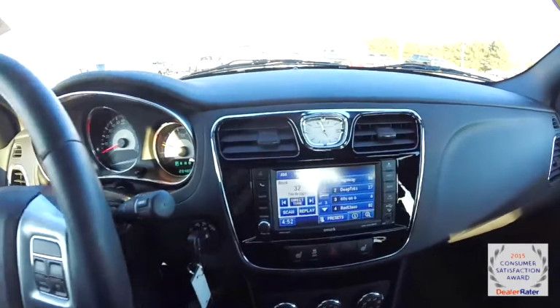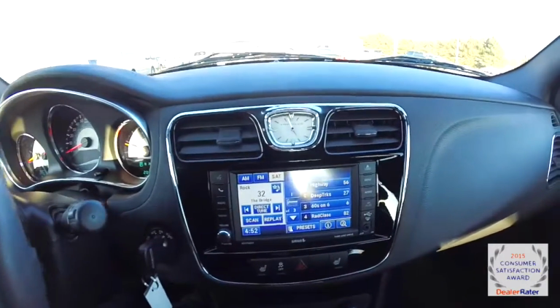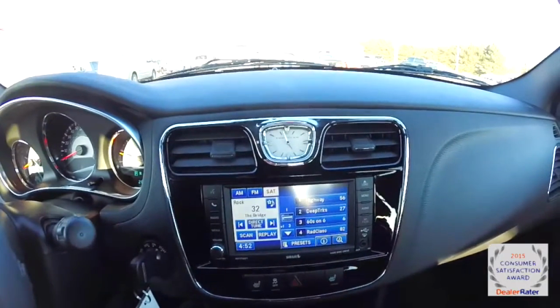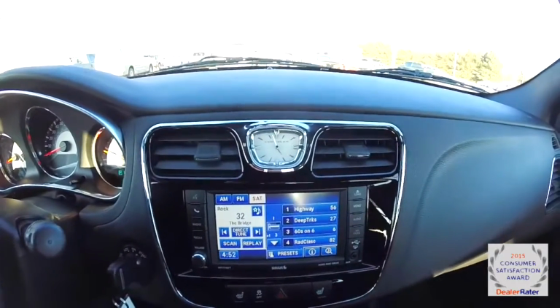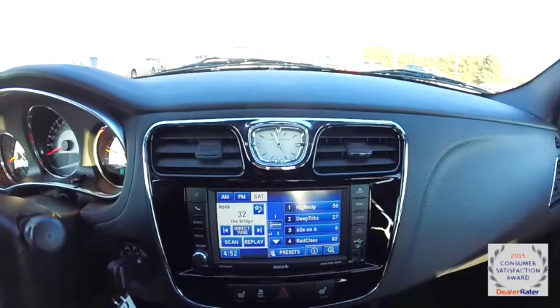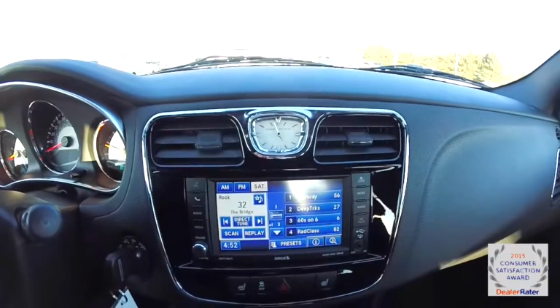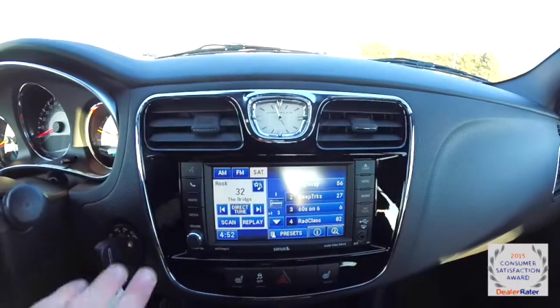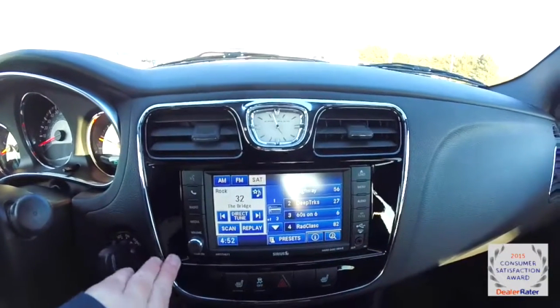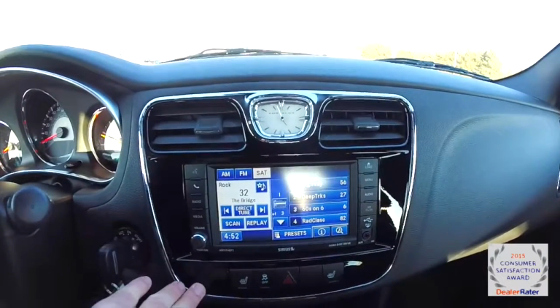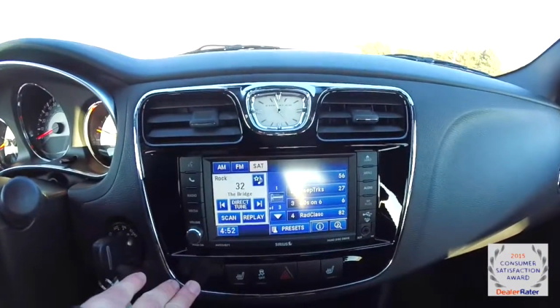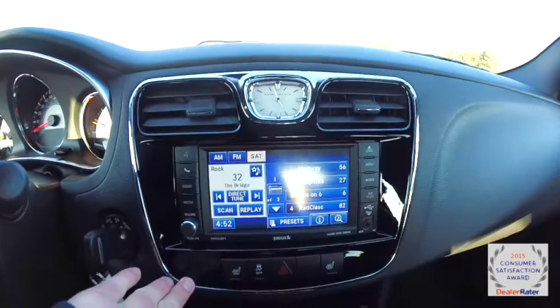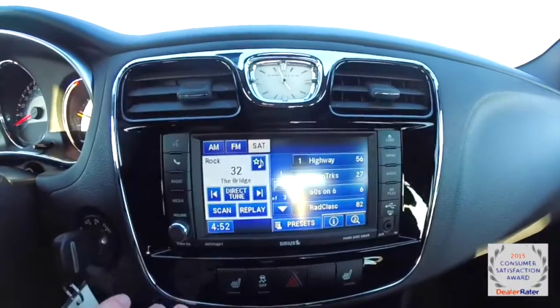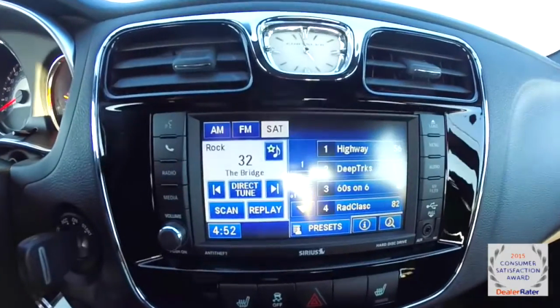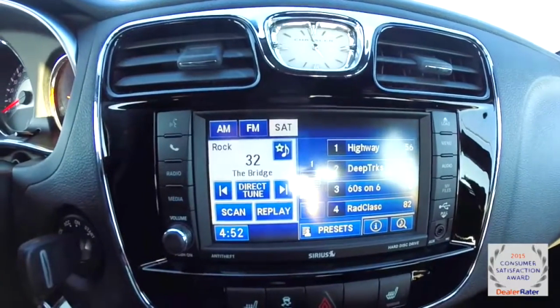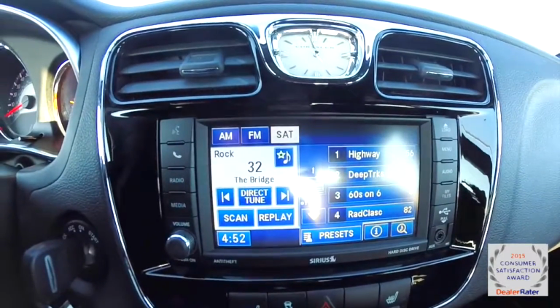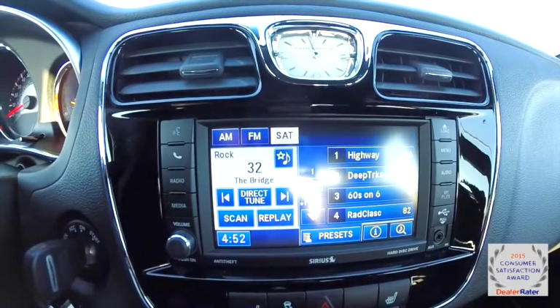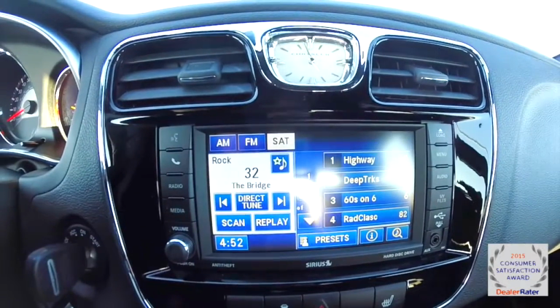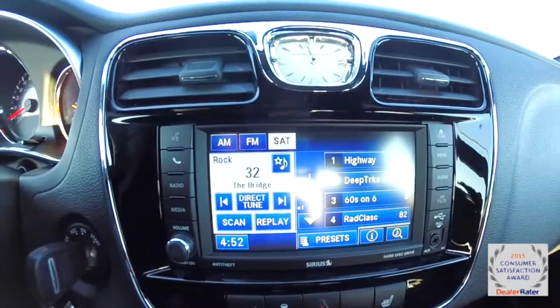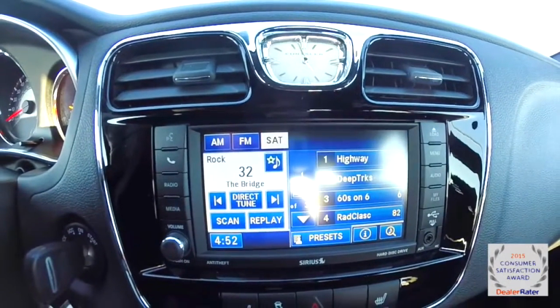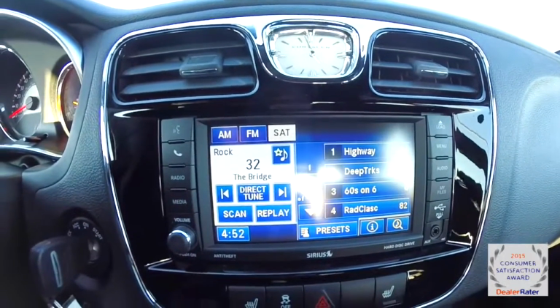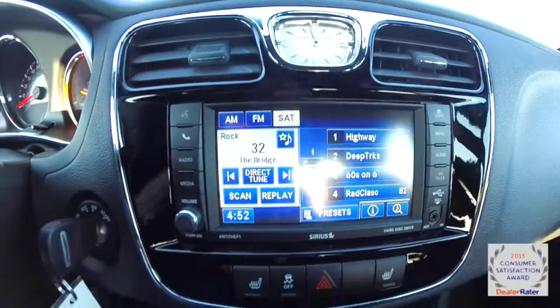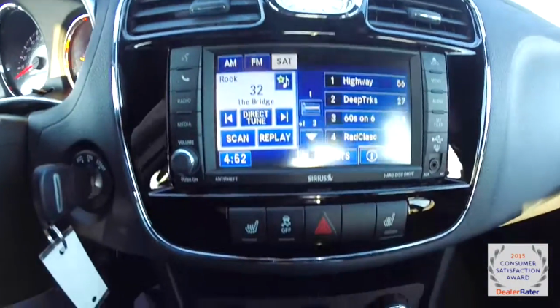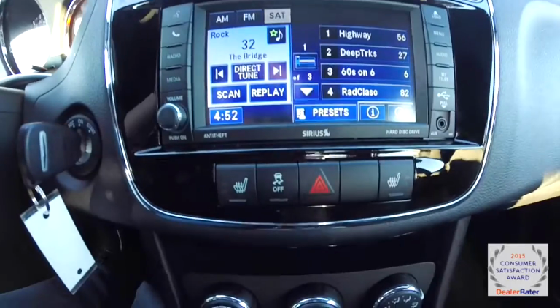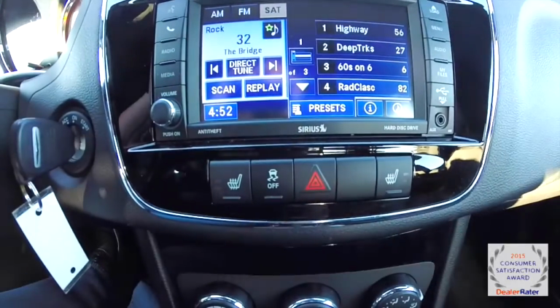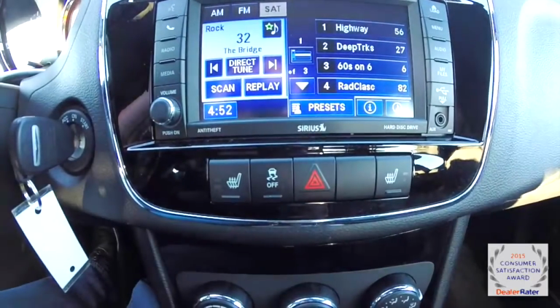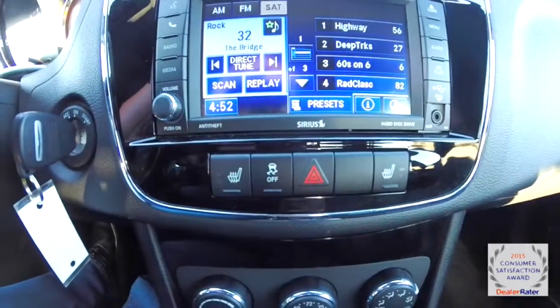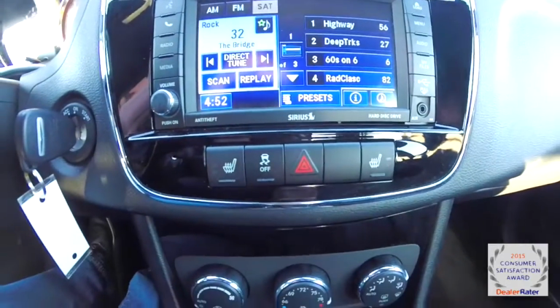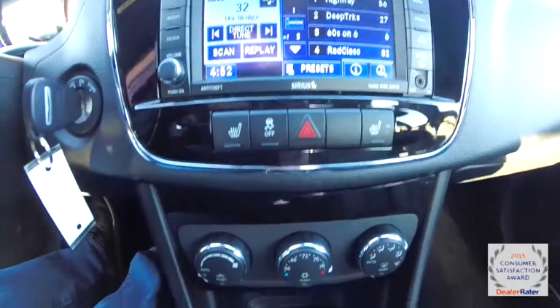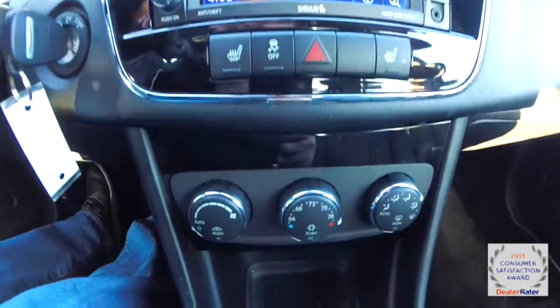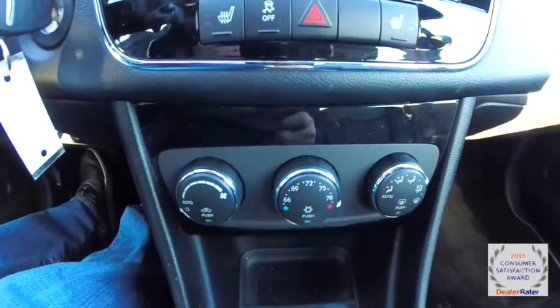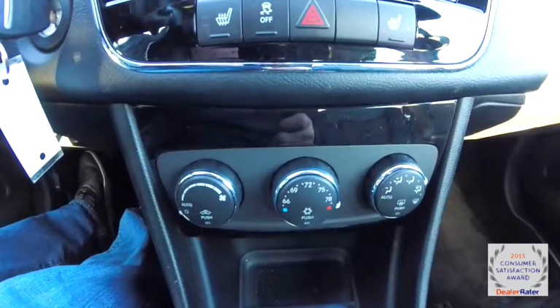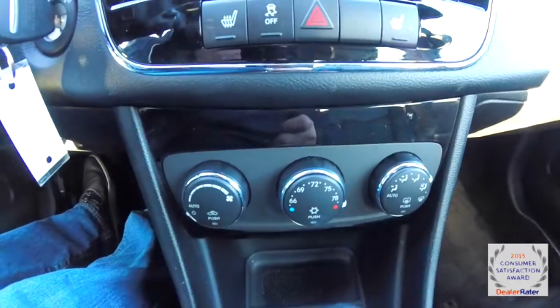Moving along the center stack, you have your analog clock, gloss black trim plates, Uconnect 430 with a six-and-a-half-inch touchscreen display, heated front seats, traction control, and also automatic climate control.